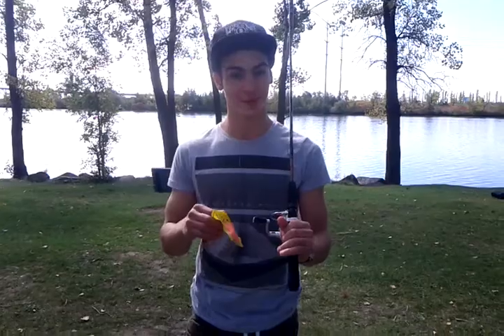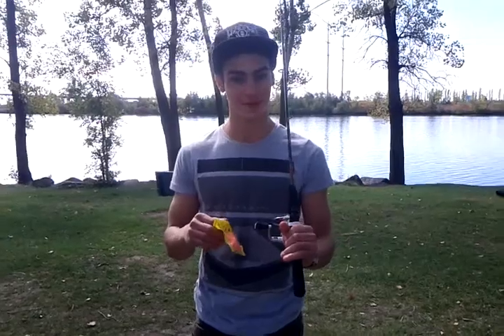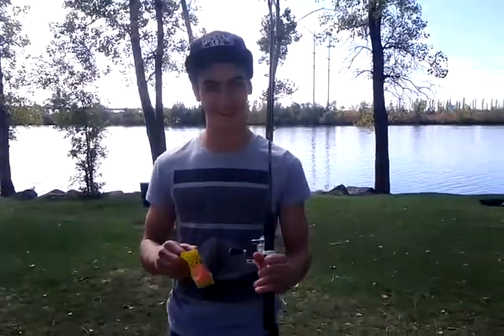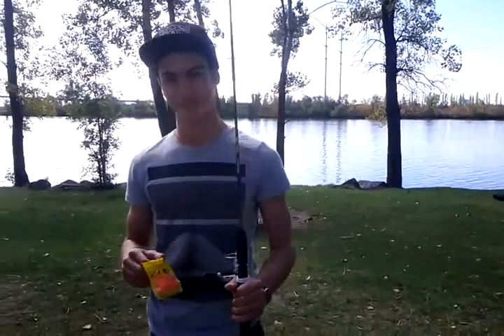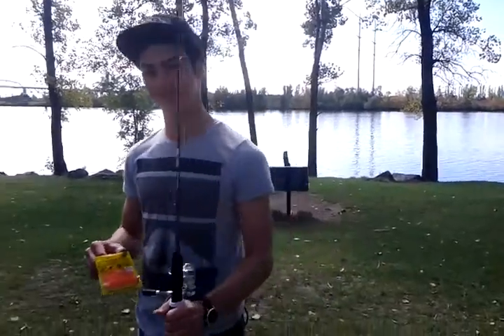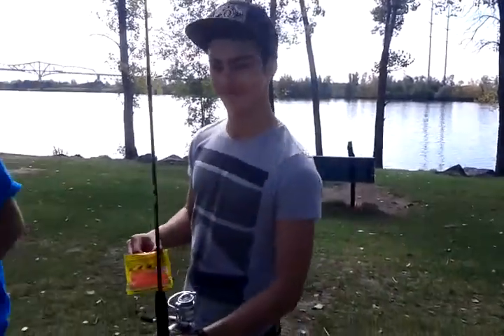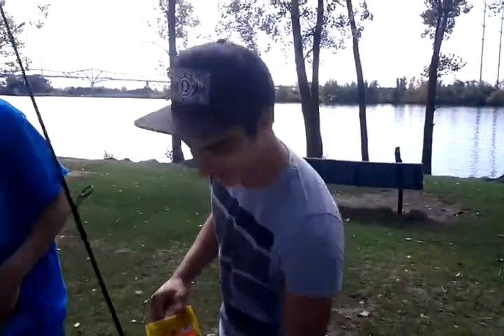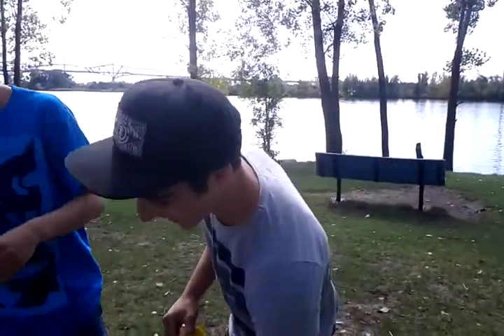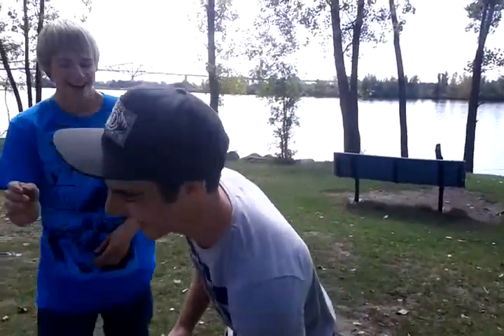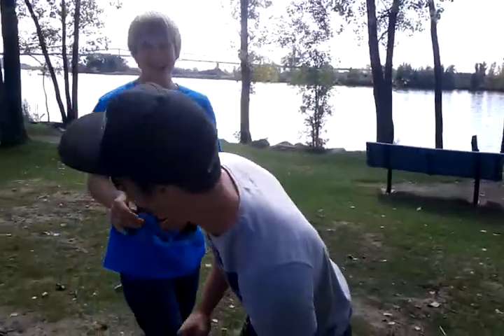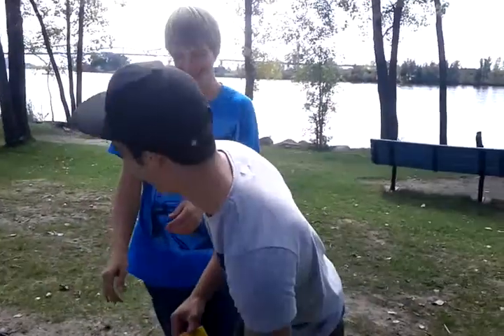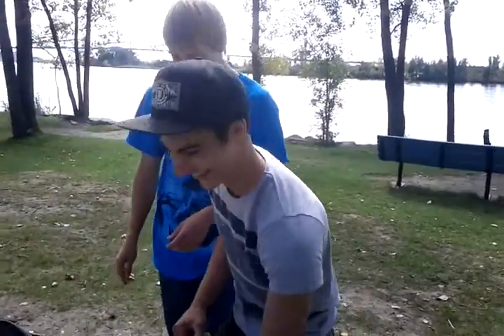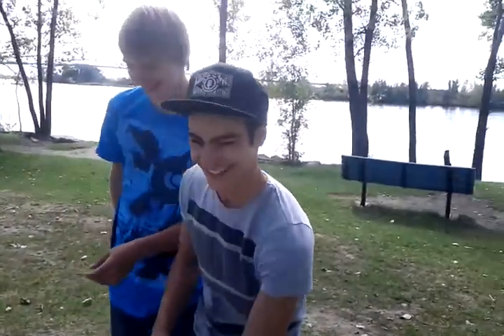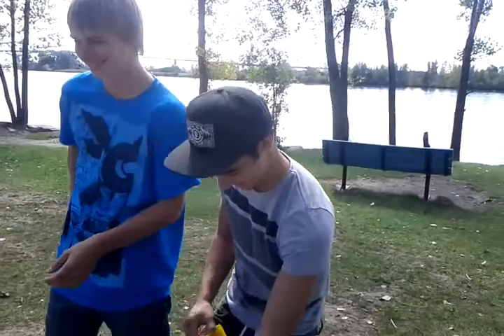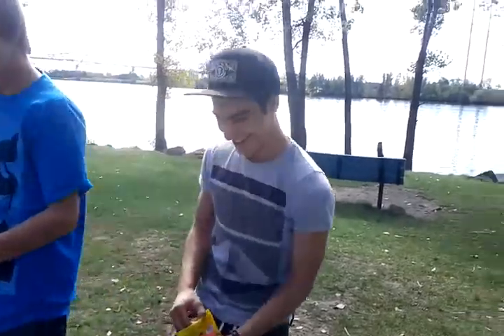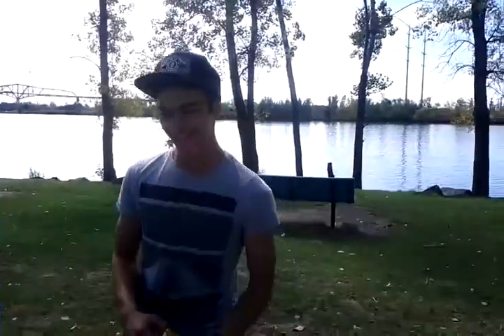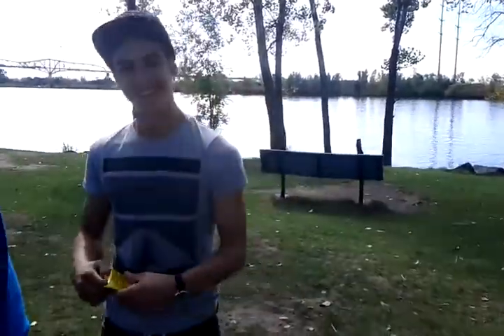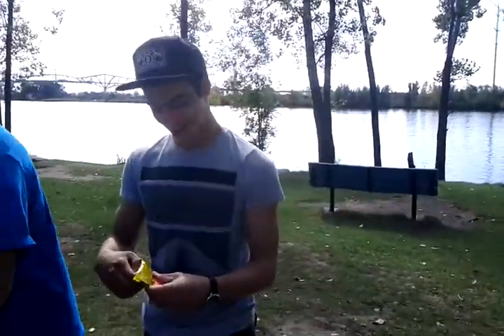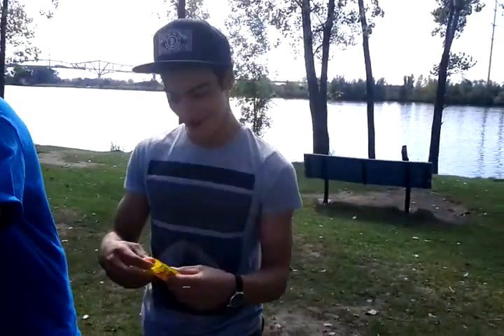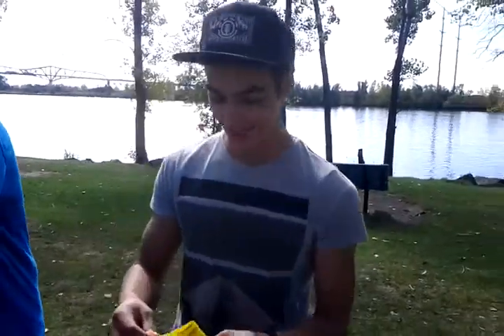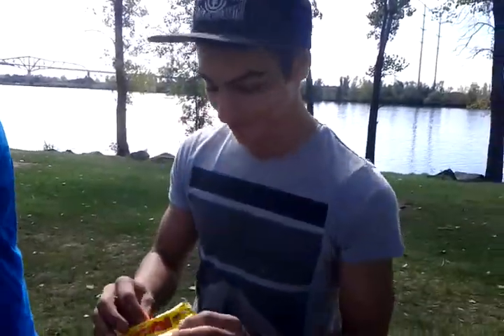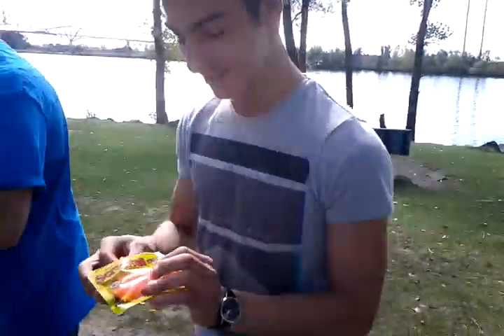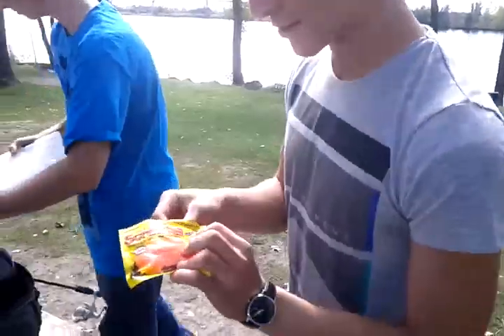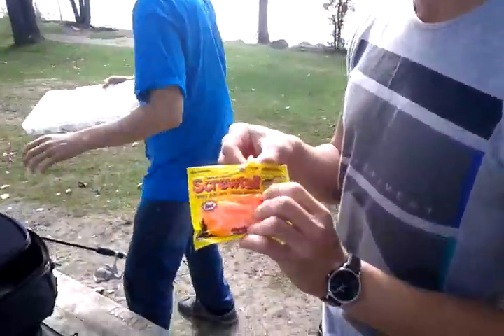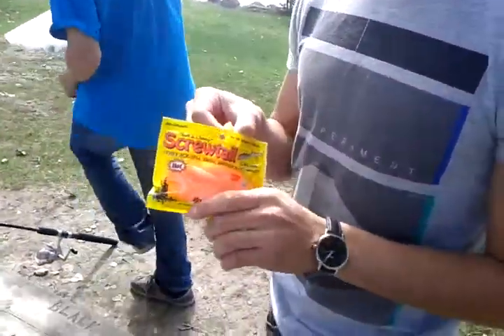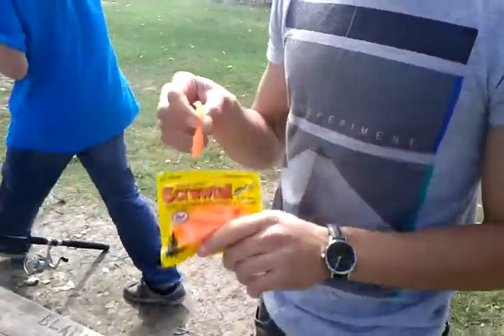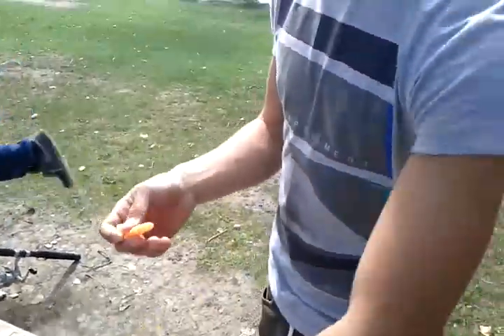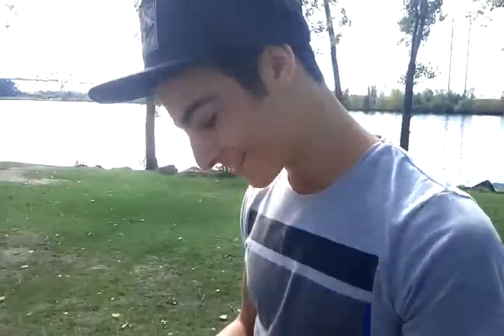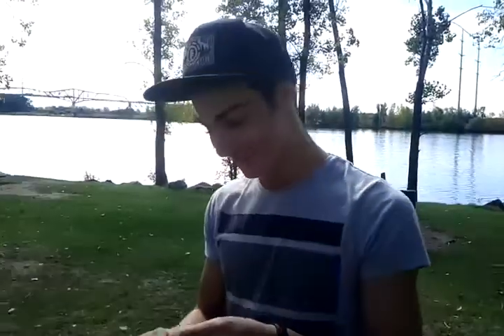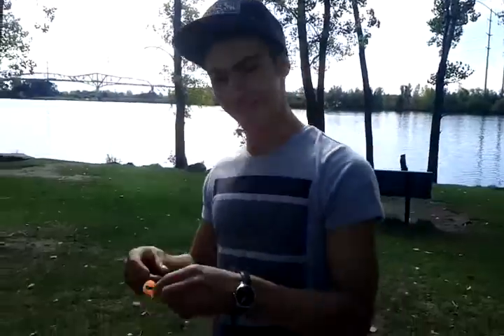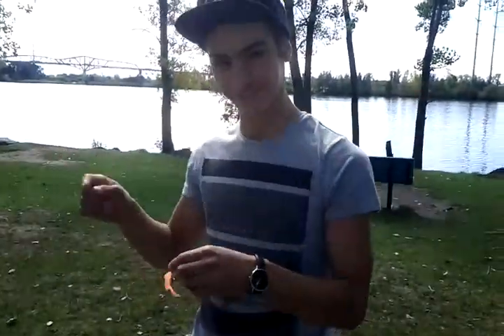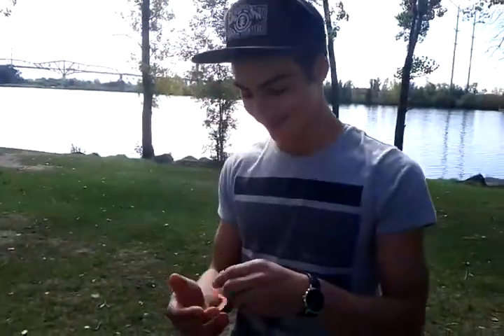Smart looking rod down first. Nice. Alright, so here we got Senkos by Gulp. They're grubs.